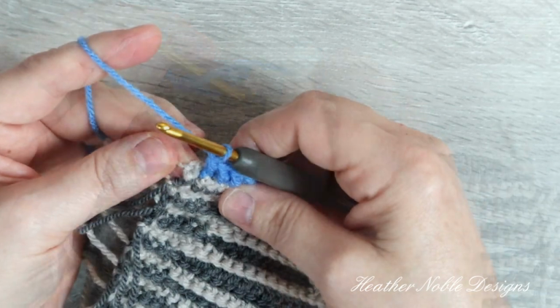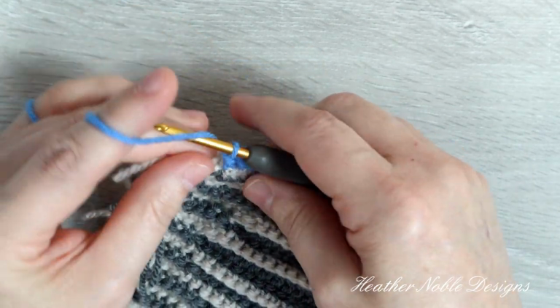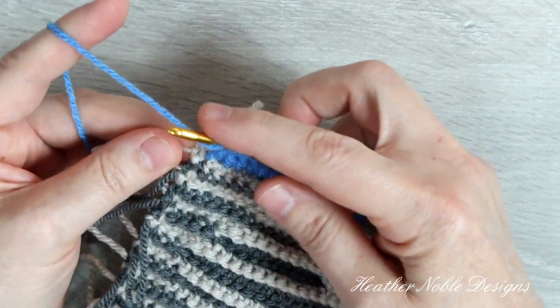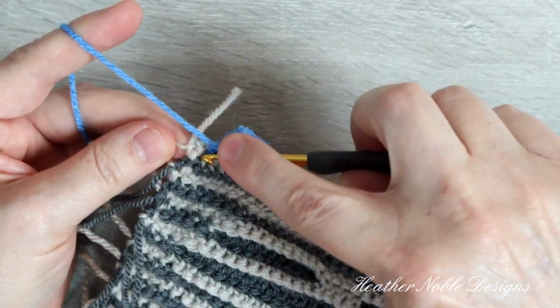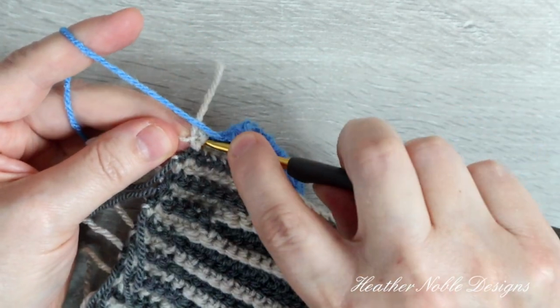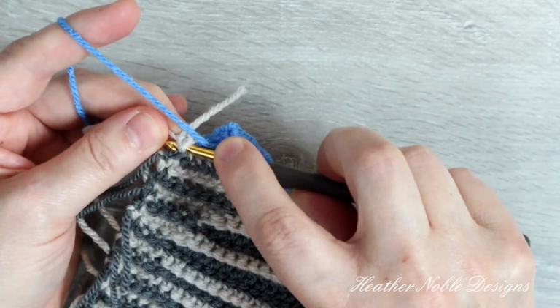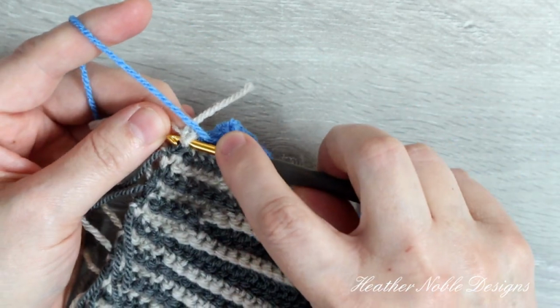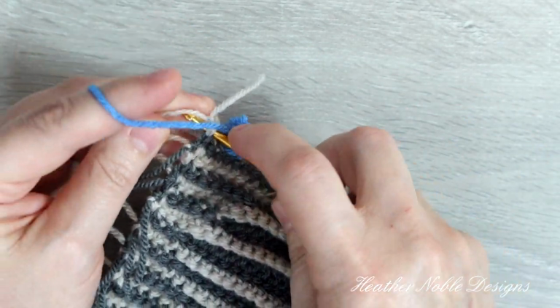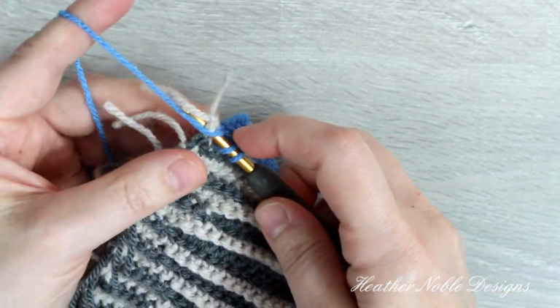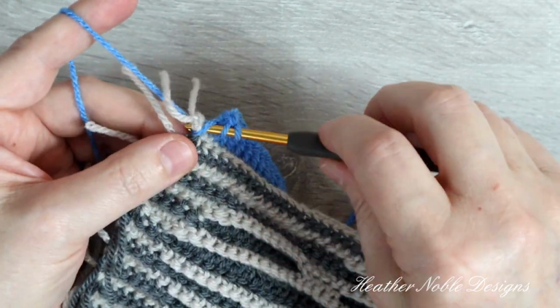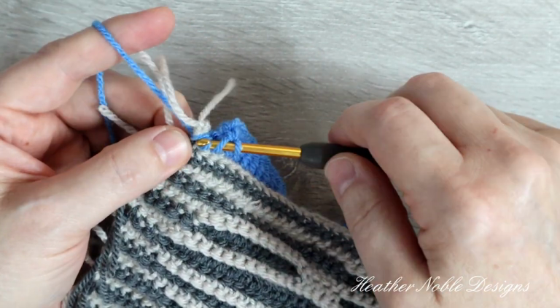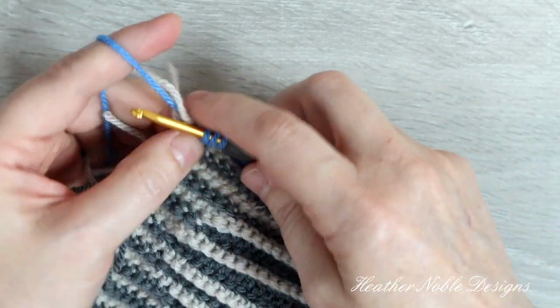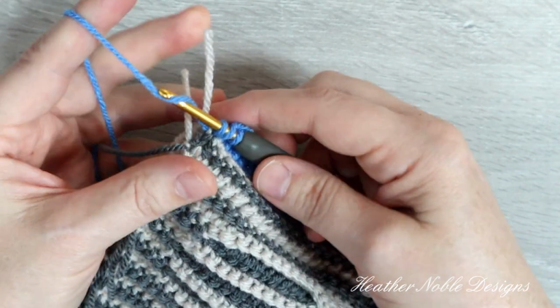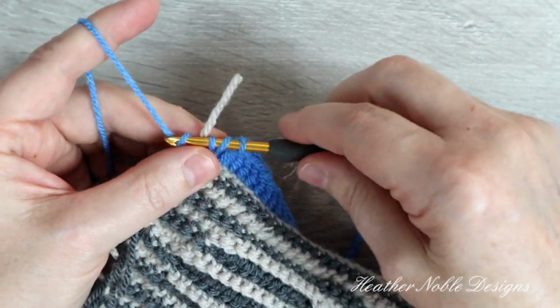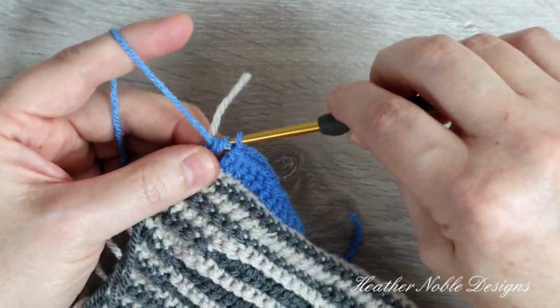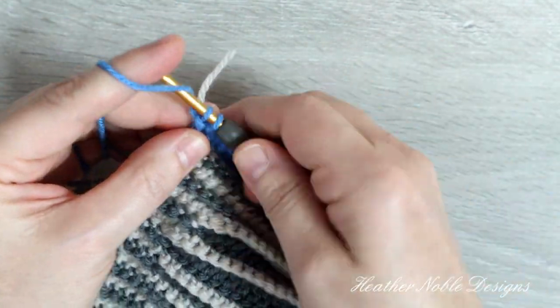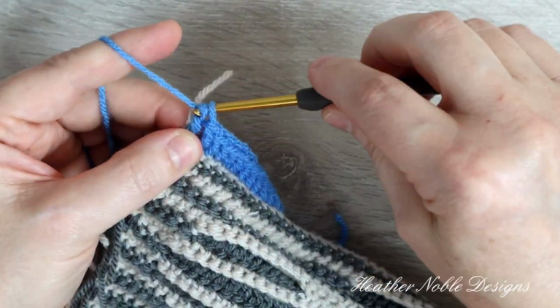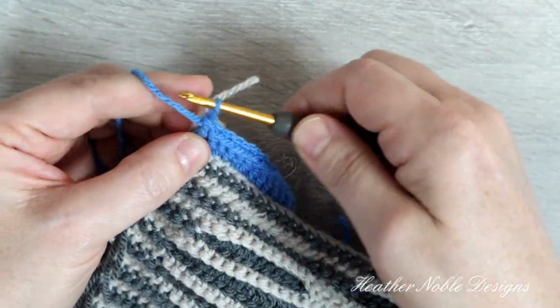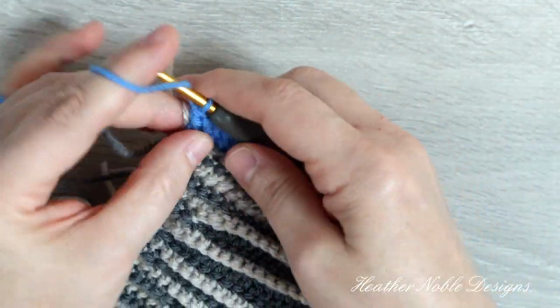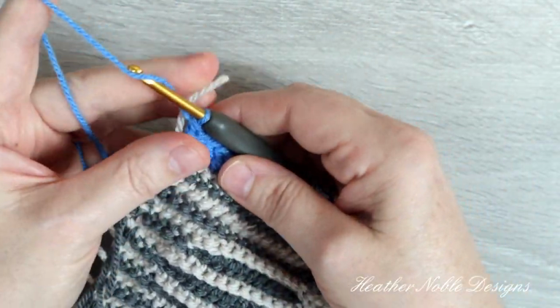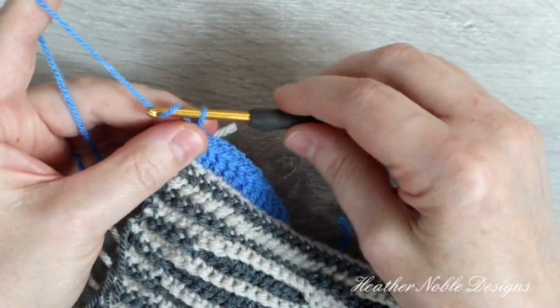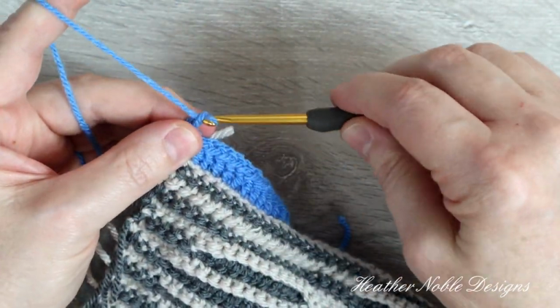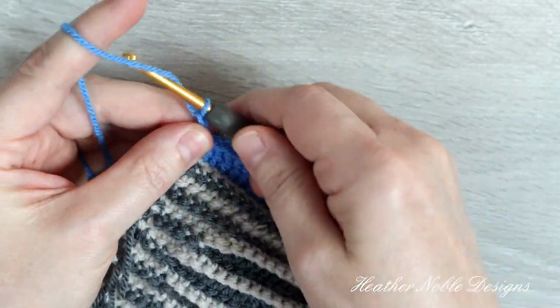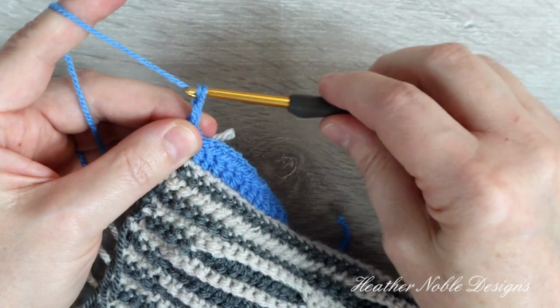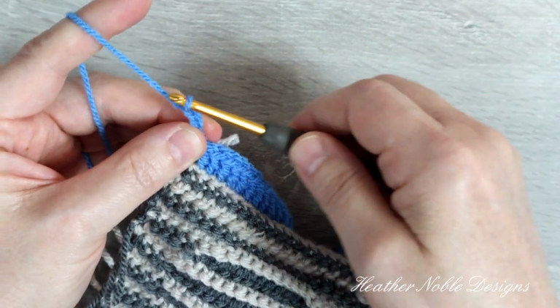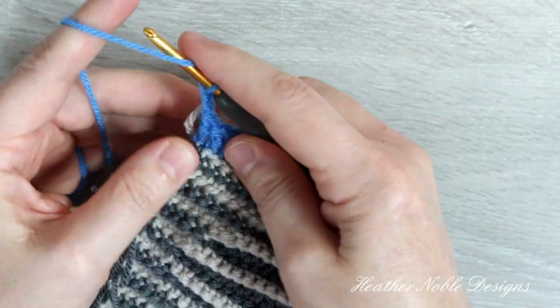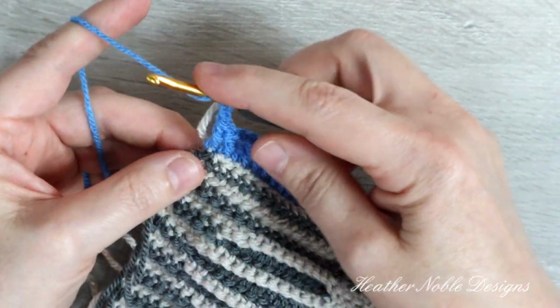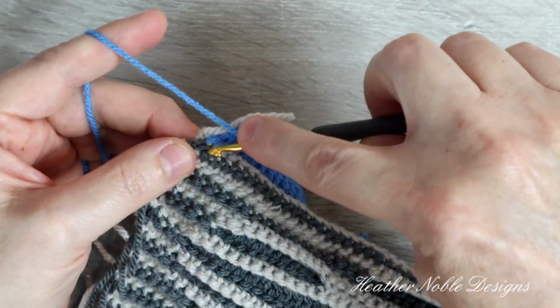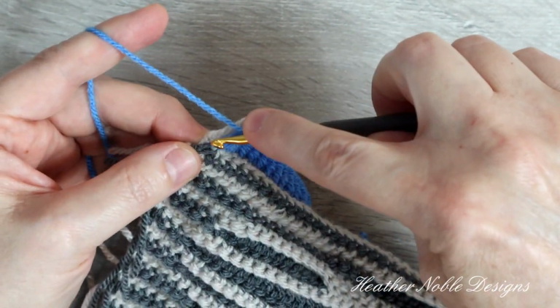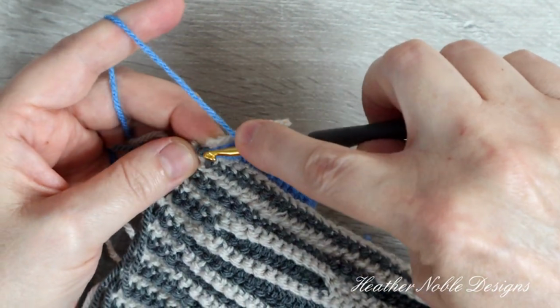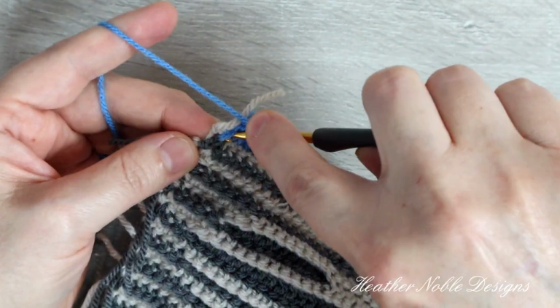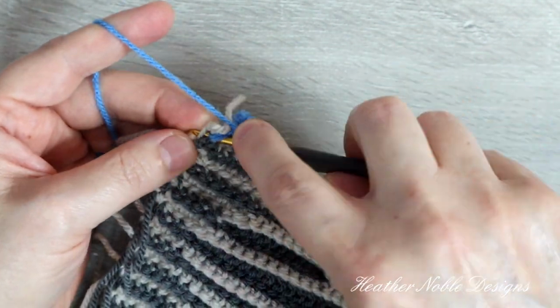I've reached the end of the row and I work all the way to the edge past the last post. For the corner, I work a front post double crochet, chain 2, and then another front post double crochet around the same post.